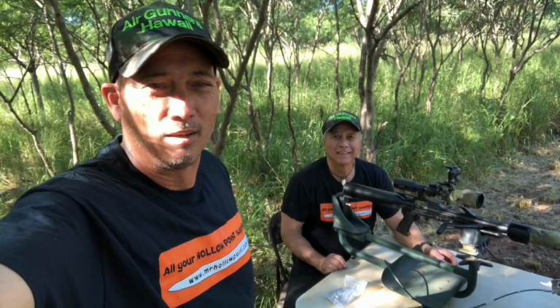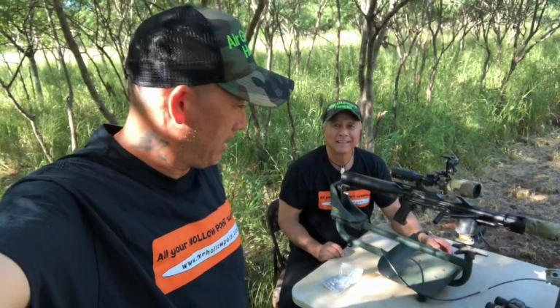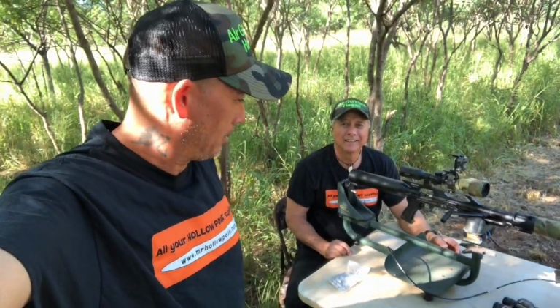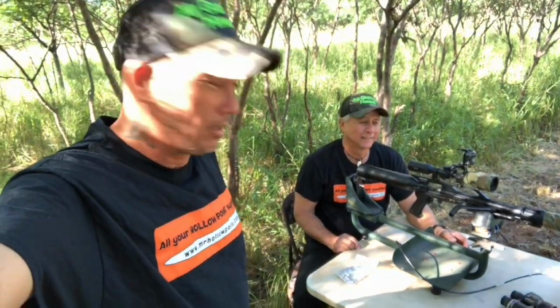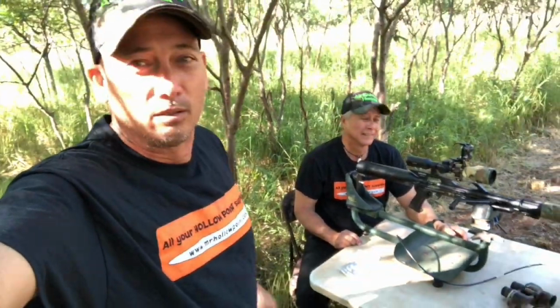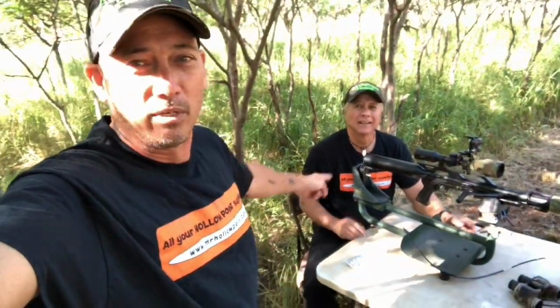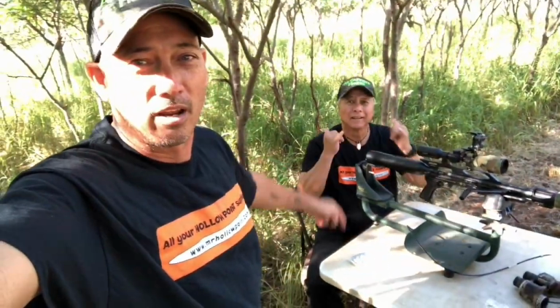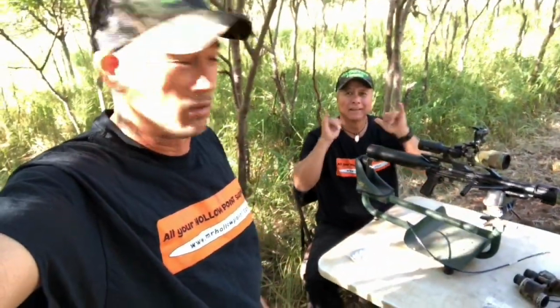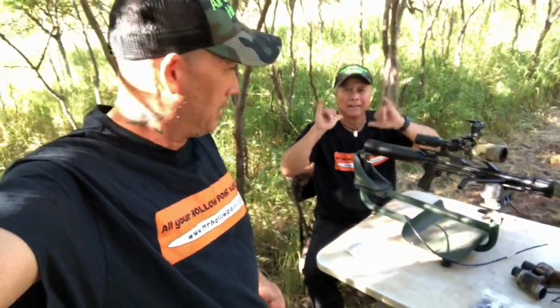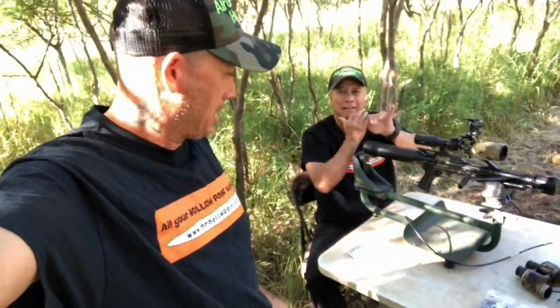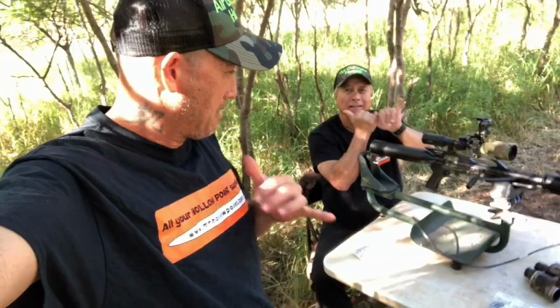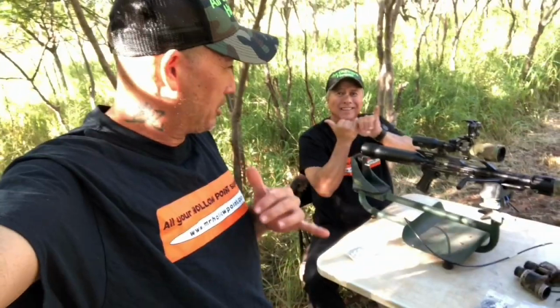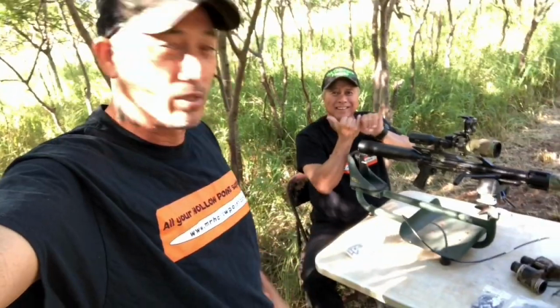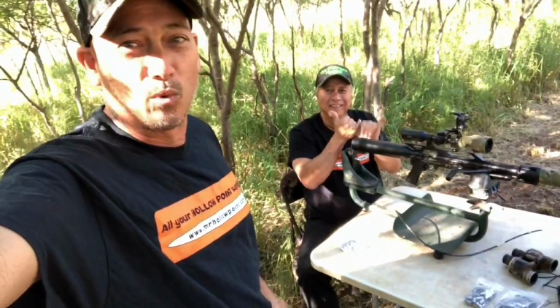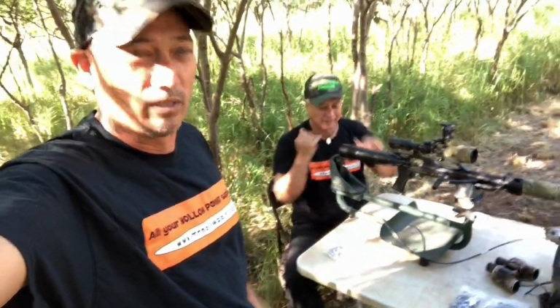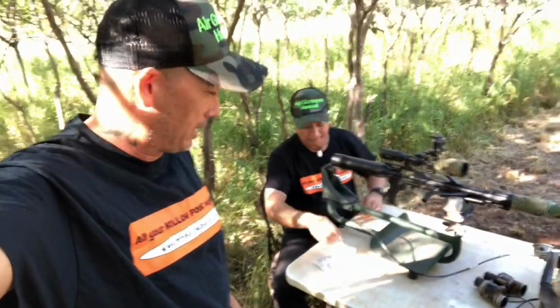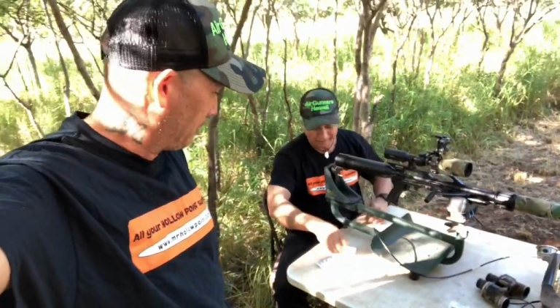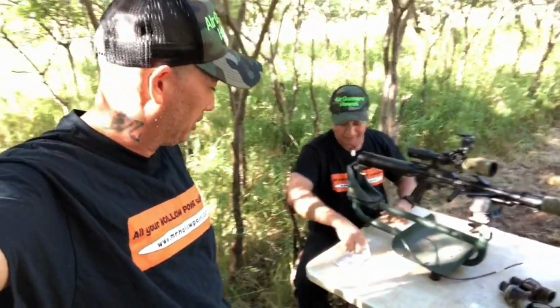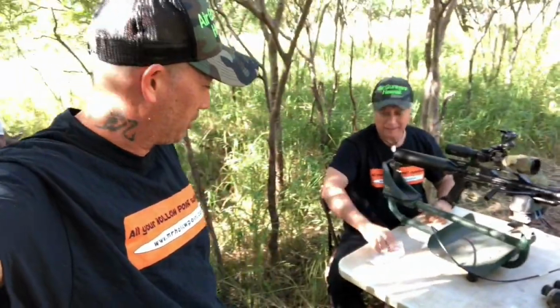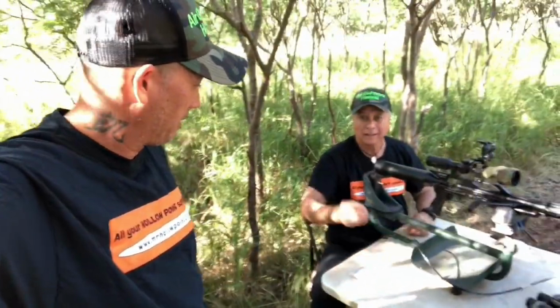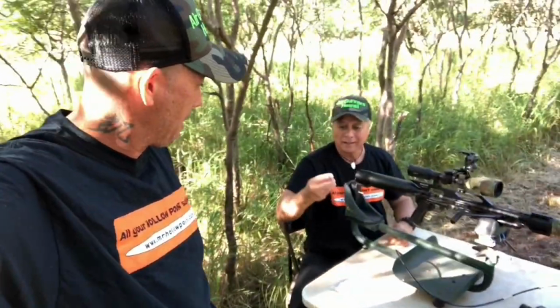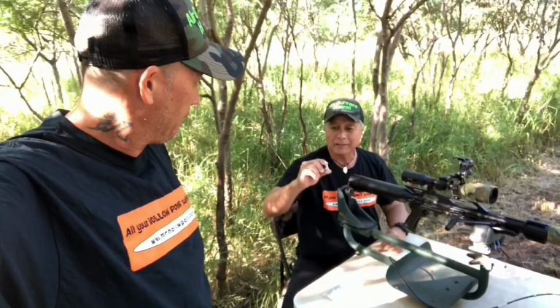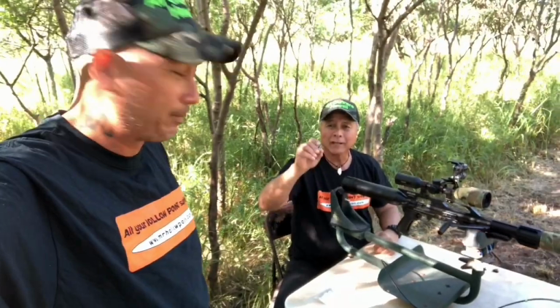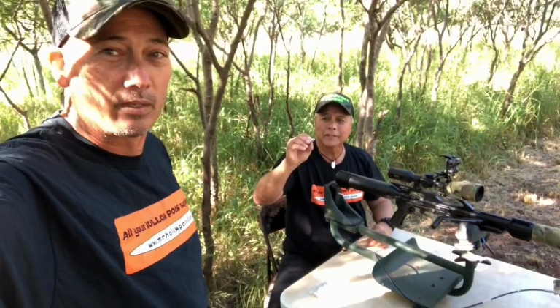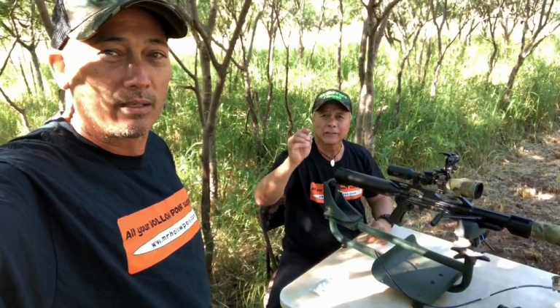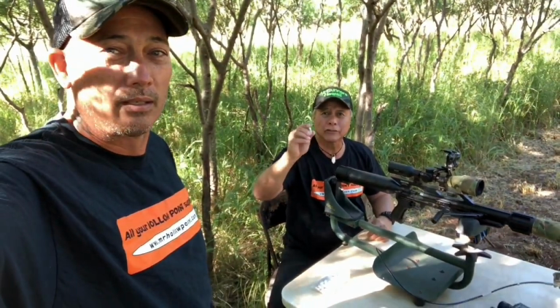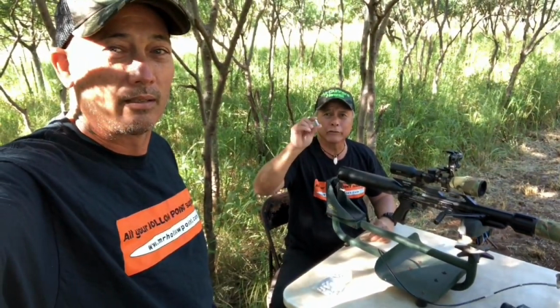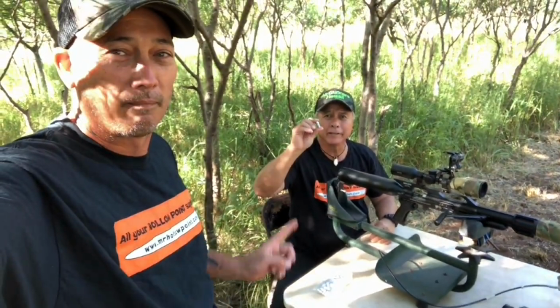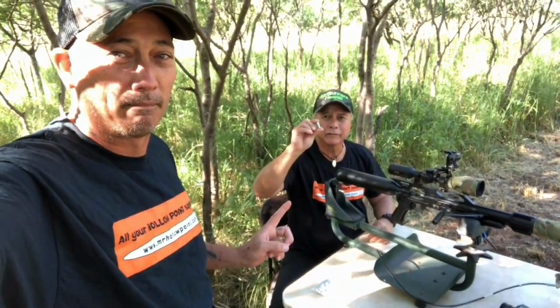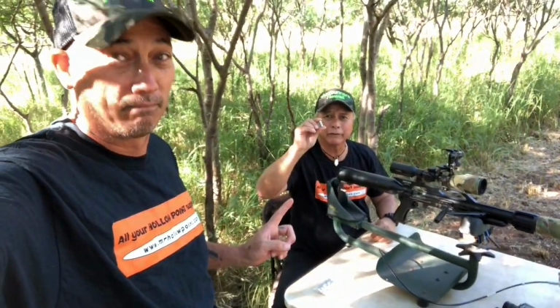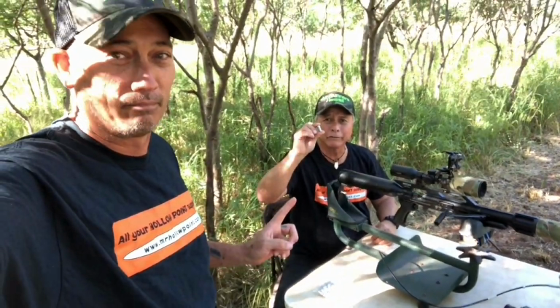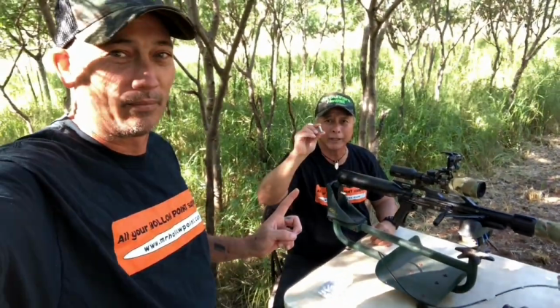All right, today me and Cheyenne are testing out Mr. Hollow Point's bullets. What are we testing today, Cheyenne? Testing Mr. Hollow Point's 333 grain, 45 bullets.